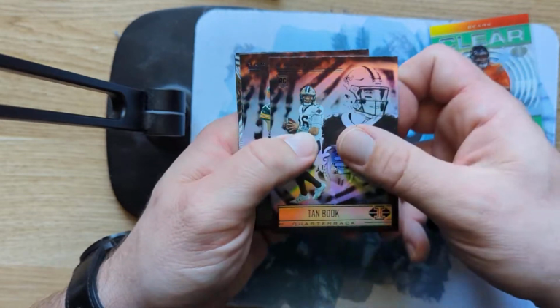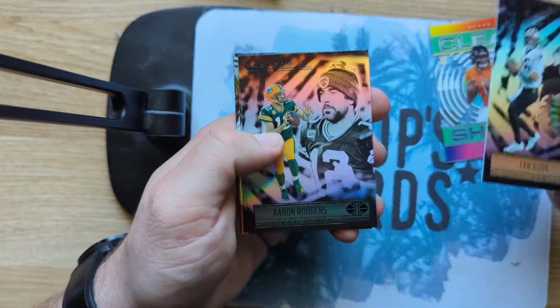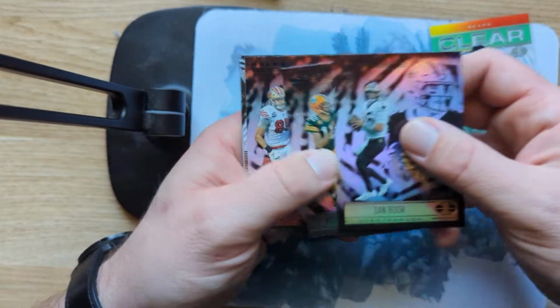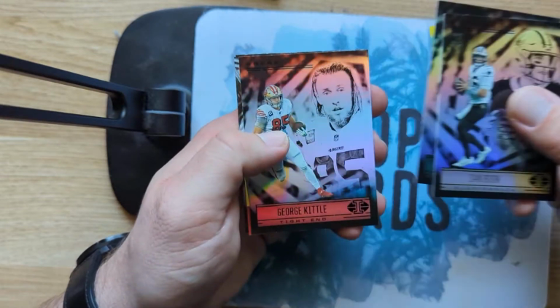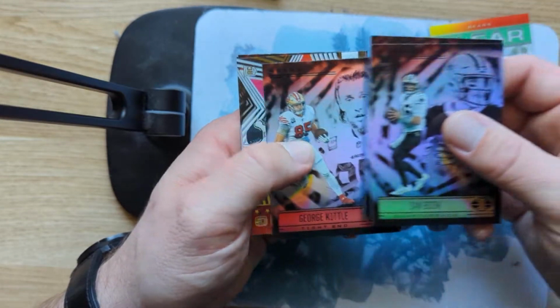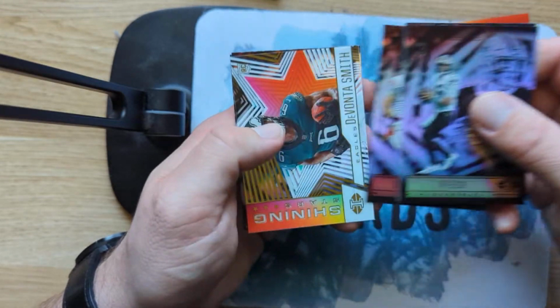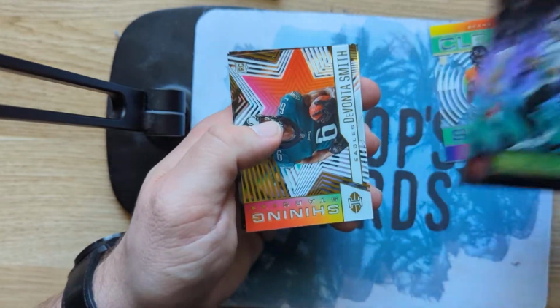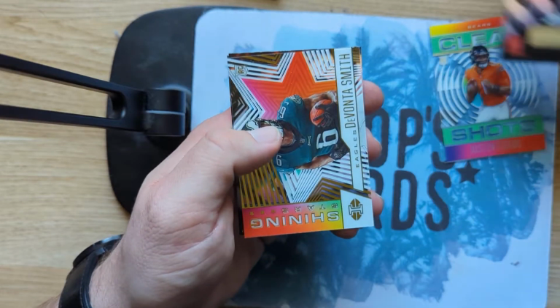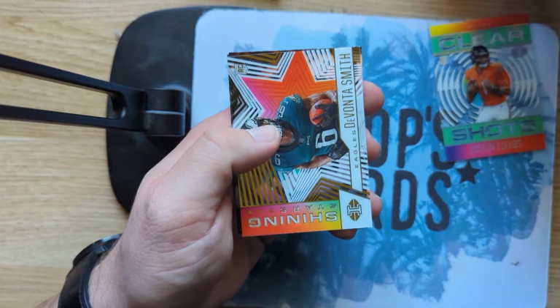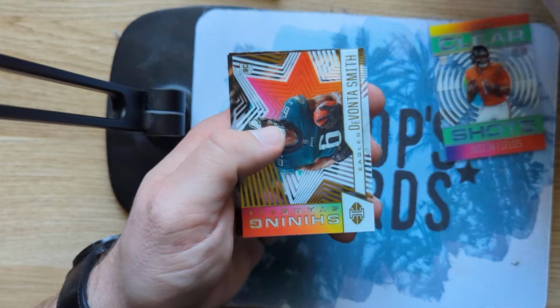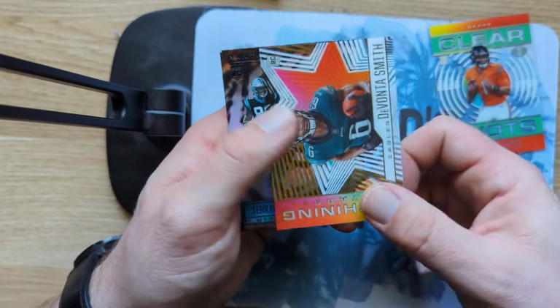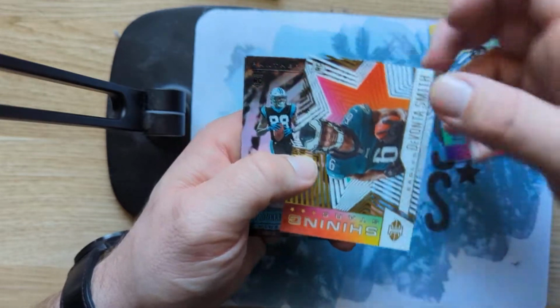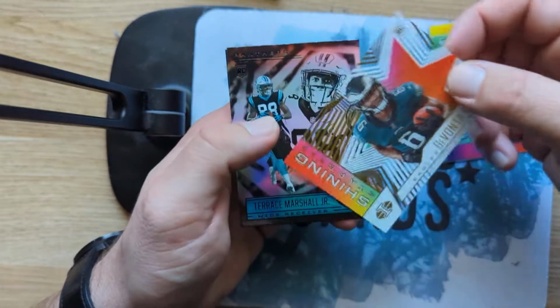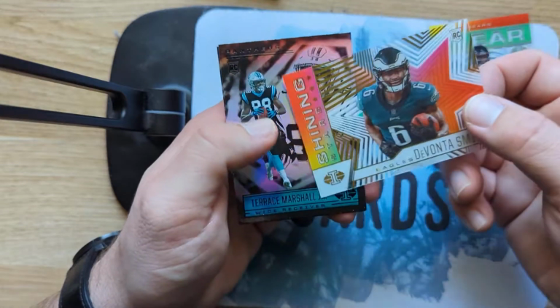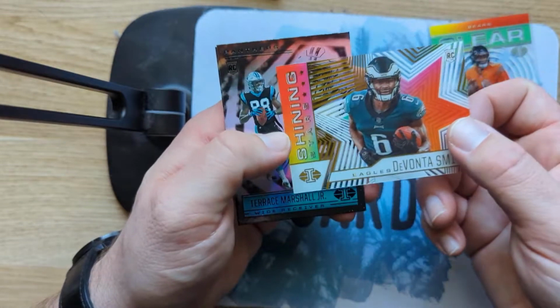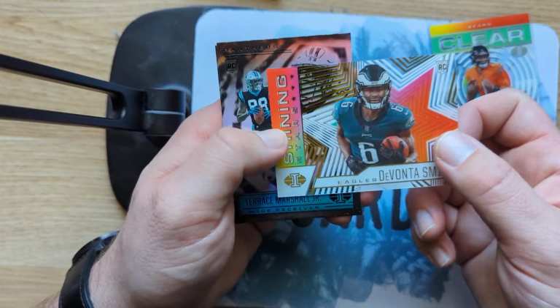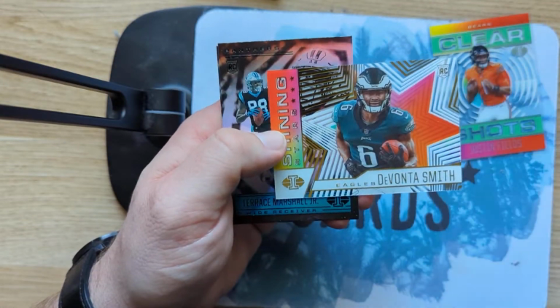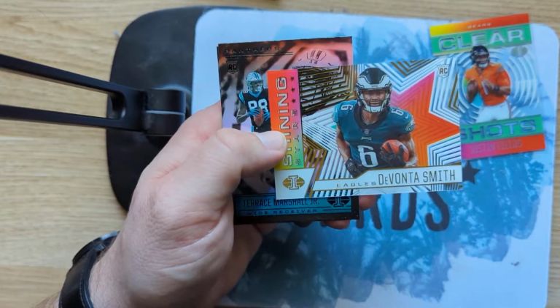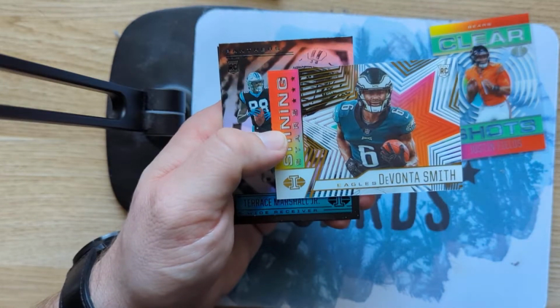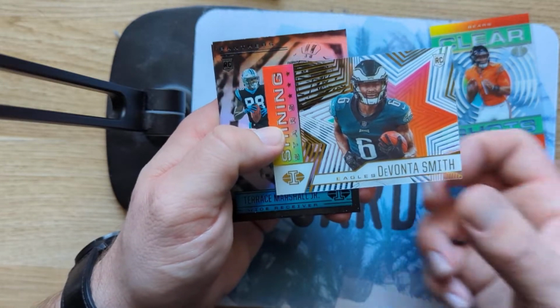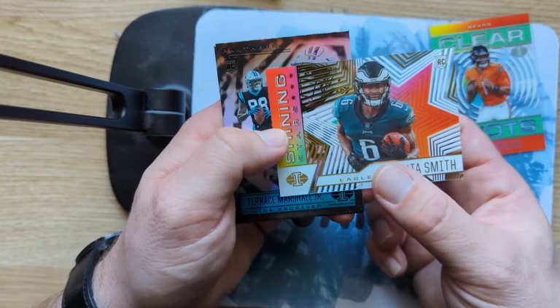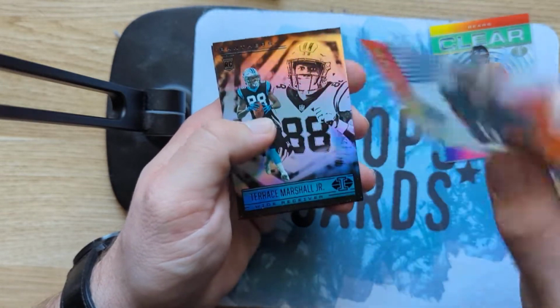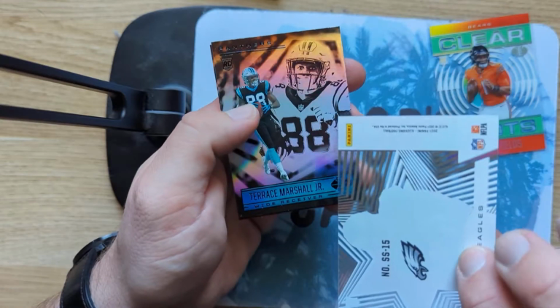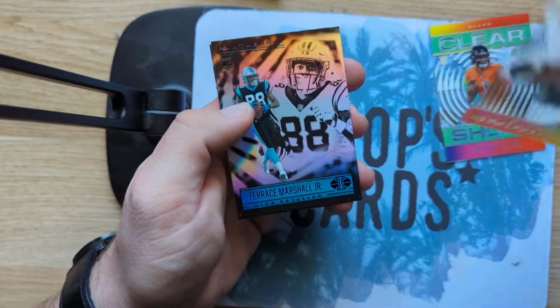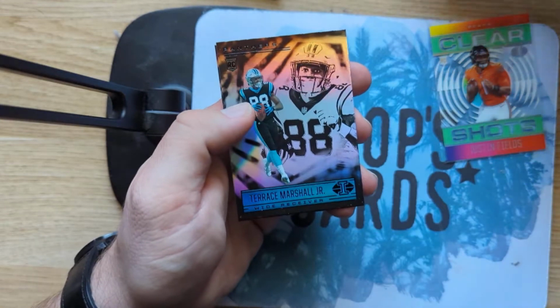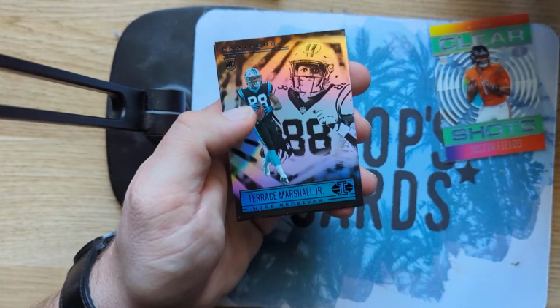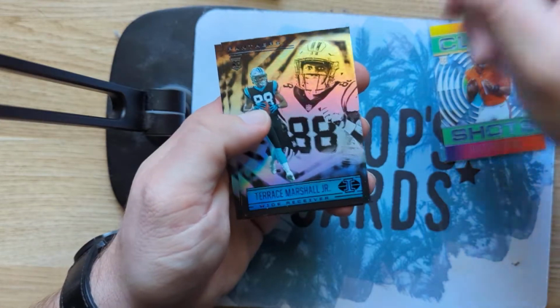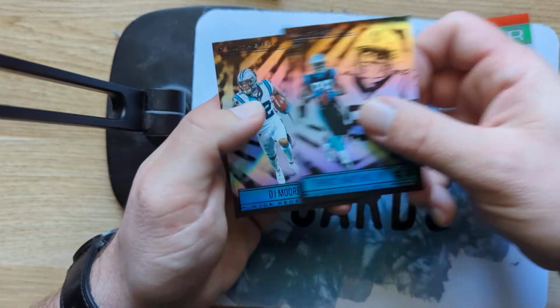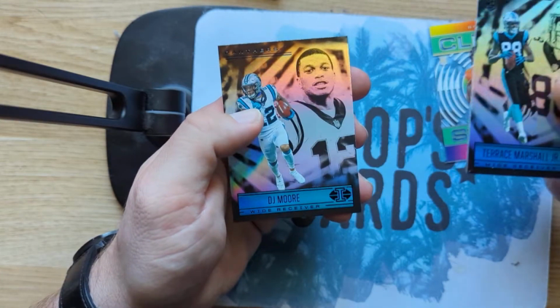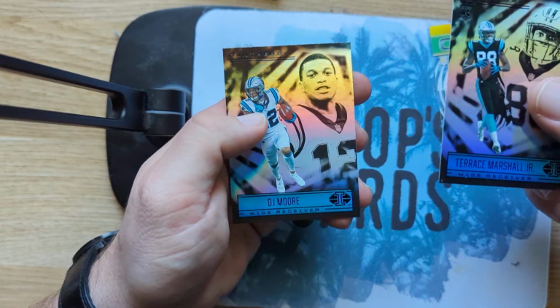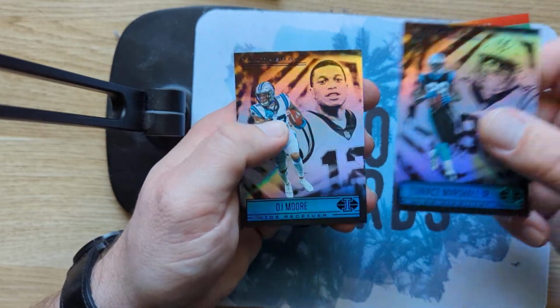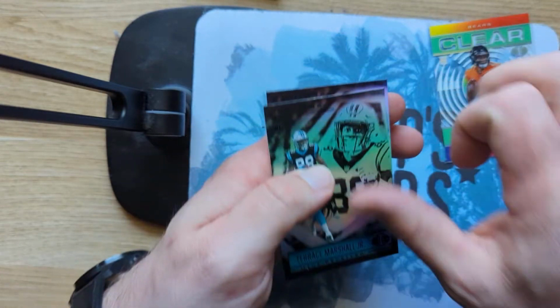Ian Book, Aaron Rodgers, George Kittle, a Shining Stars Devonta Smith, Terrace Marshall Jr., and a DJ Moore.